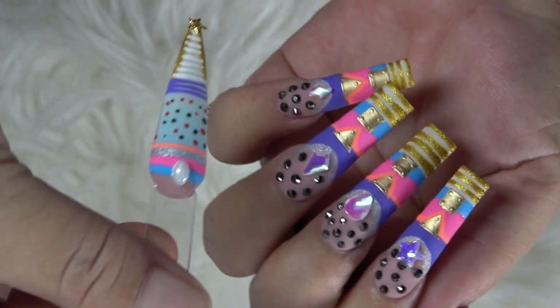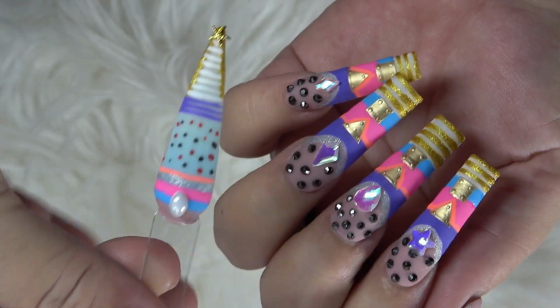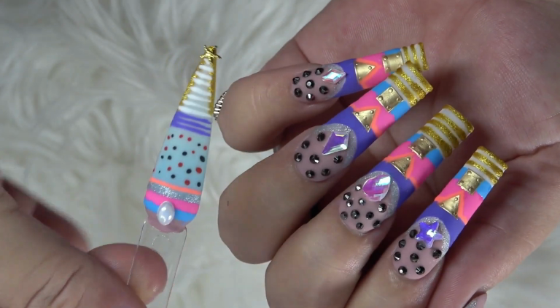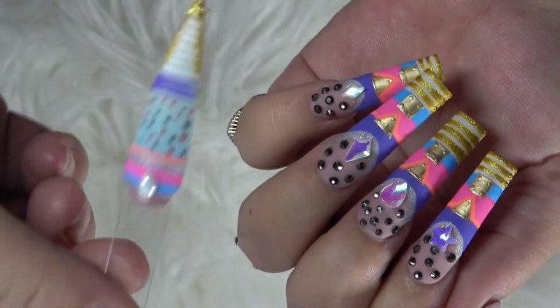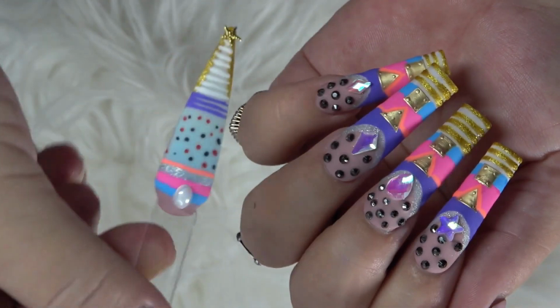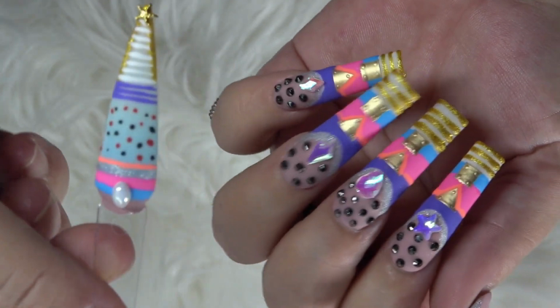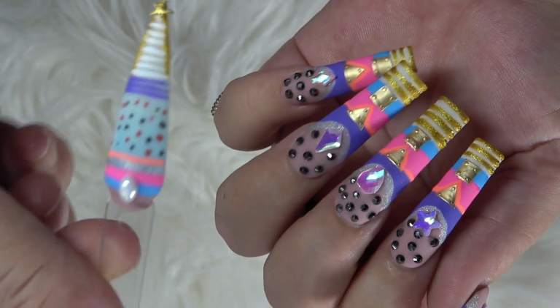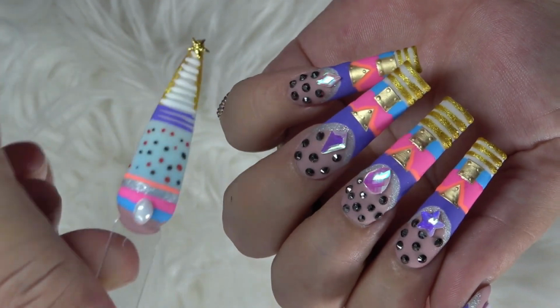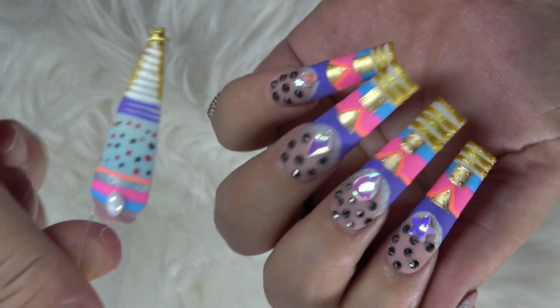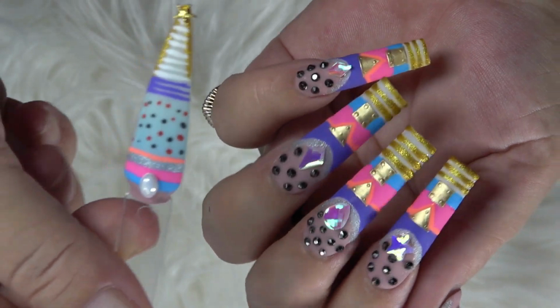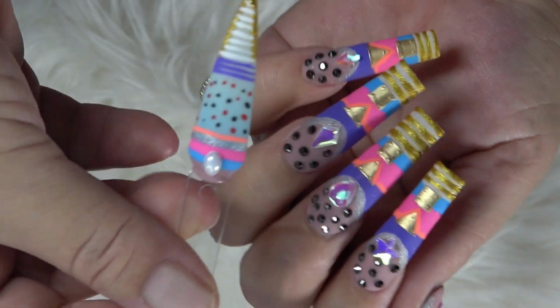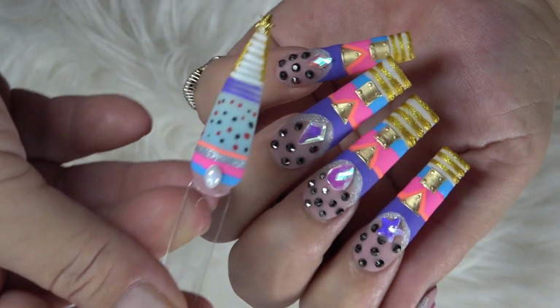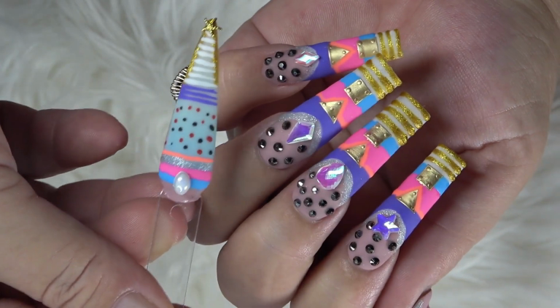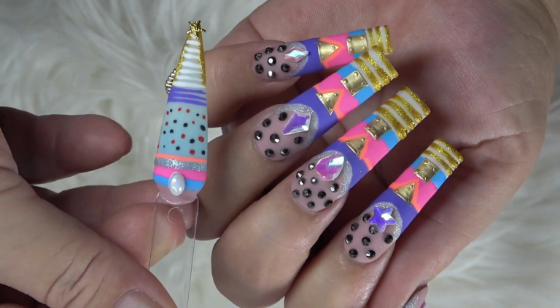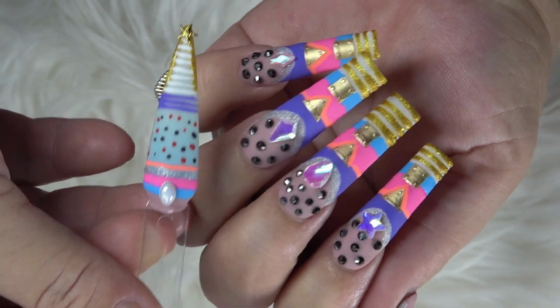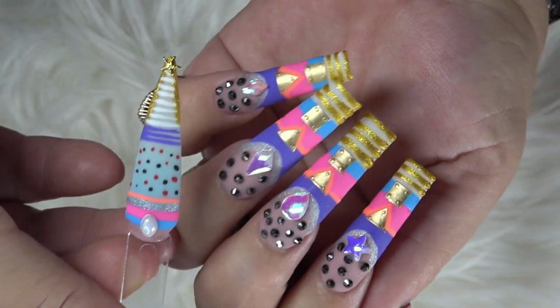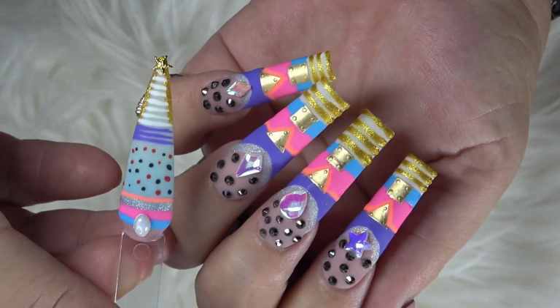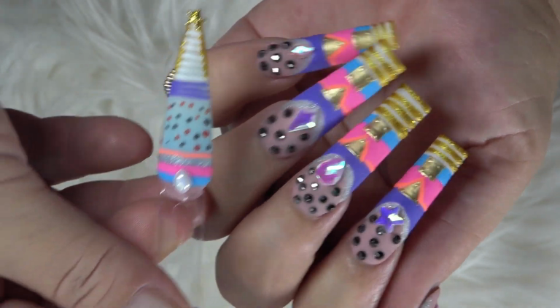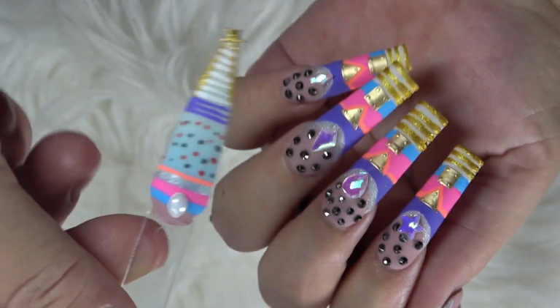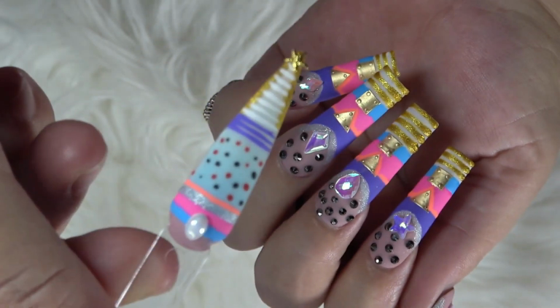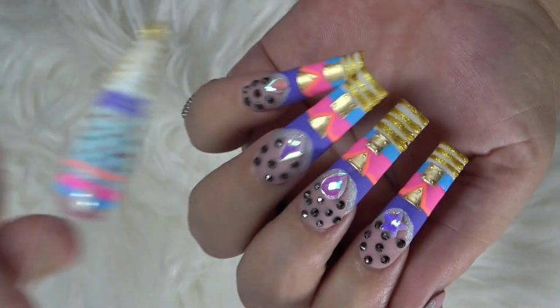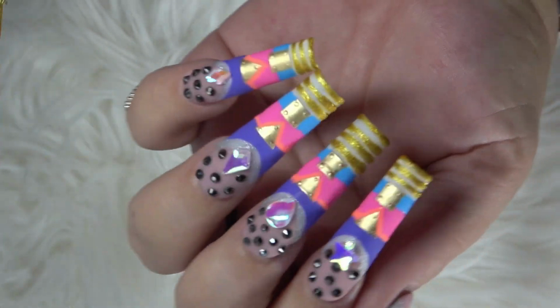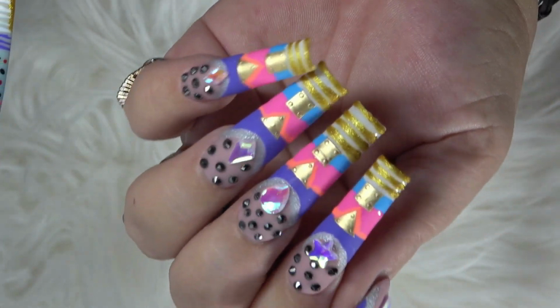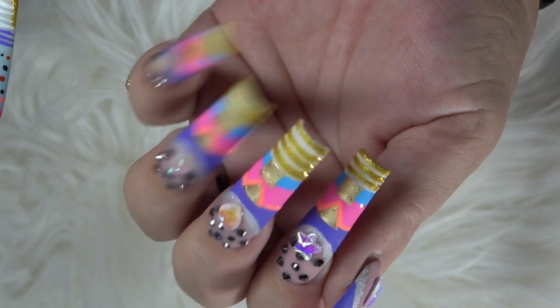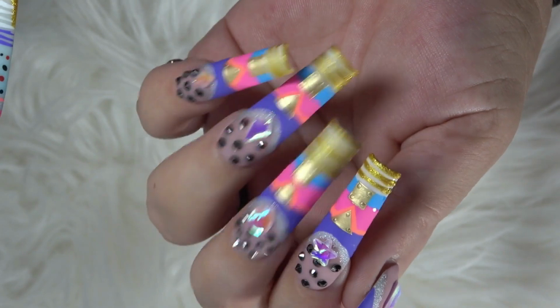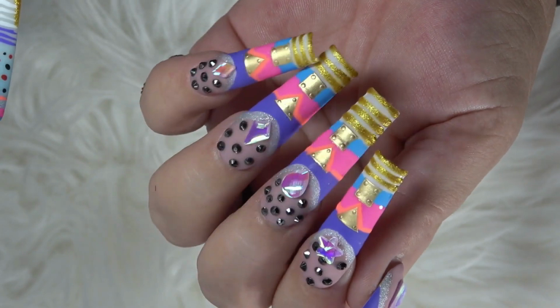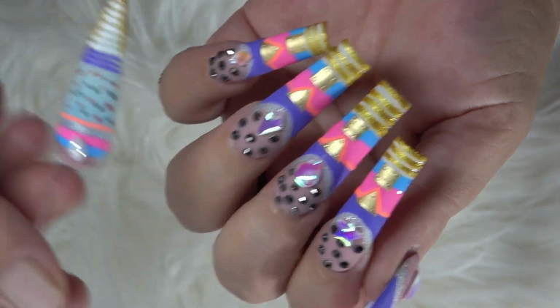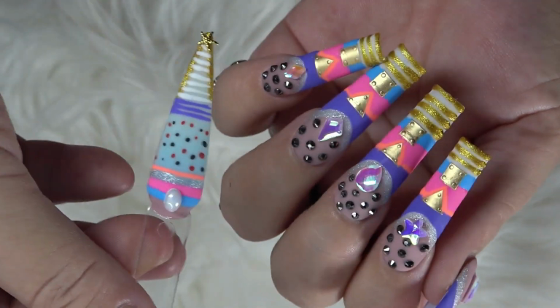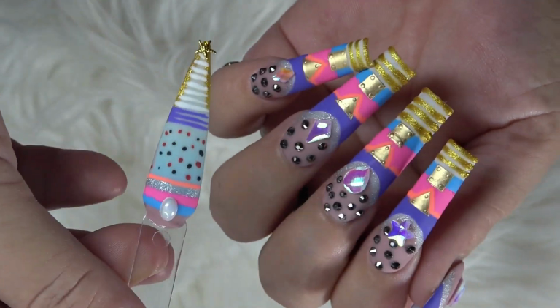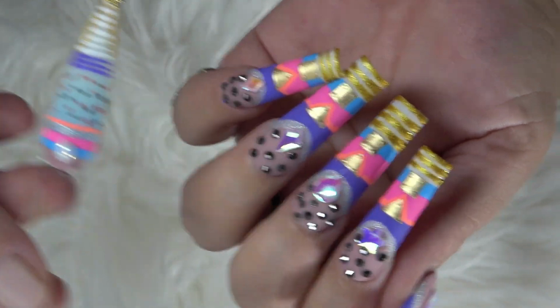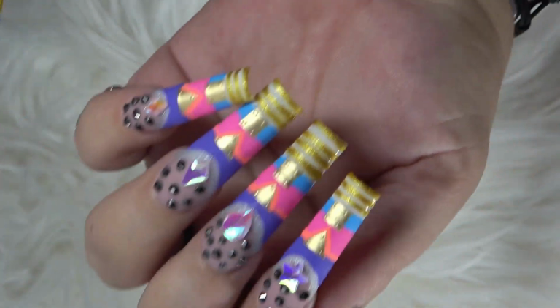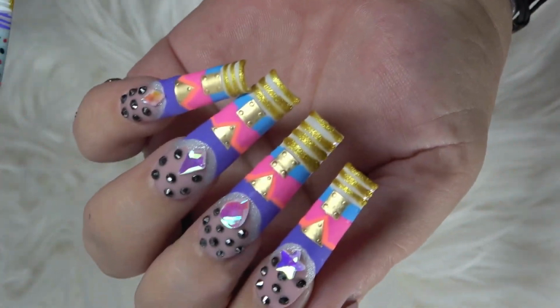So this was inspired off of this design I did here. Let me know which one was your favorite — do you like this one, or do you like these? This one or these?